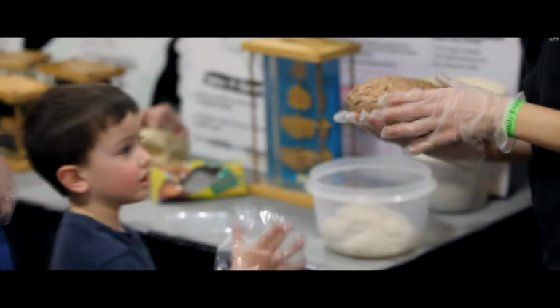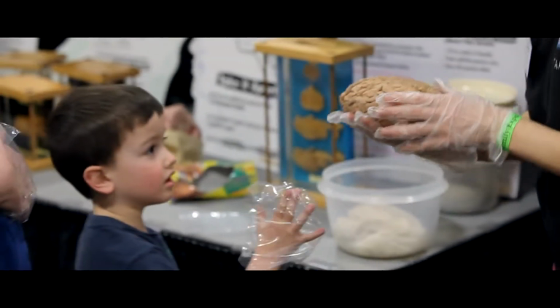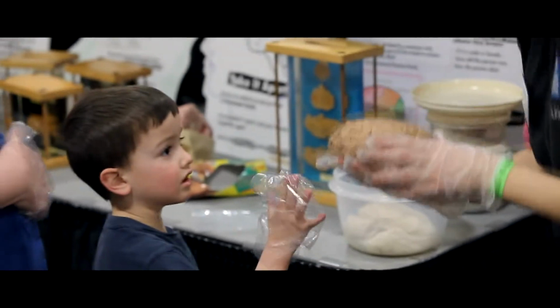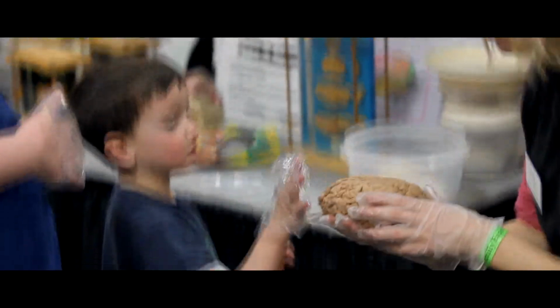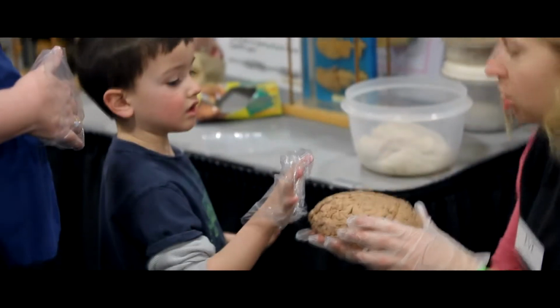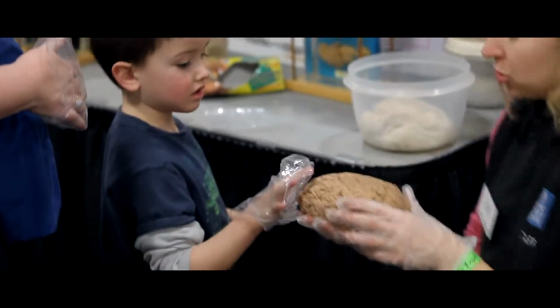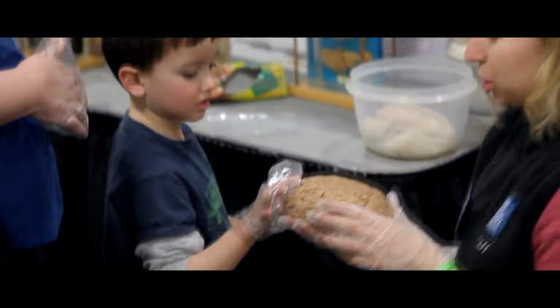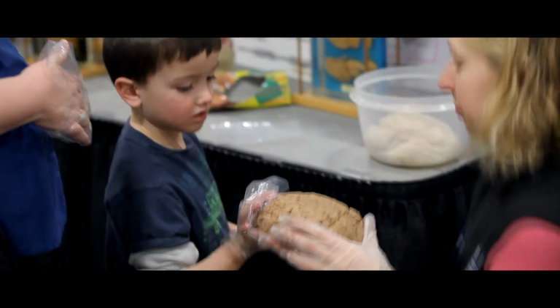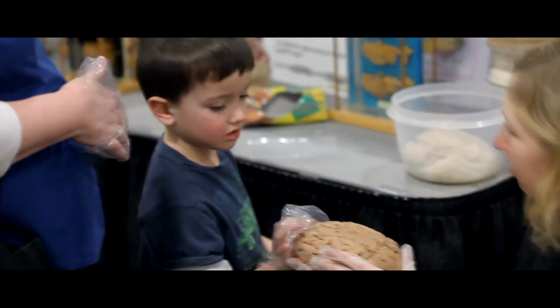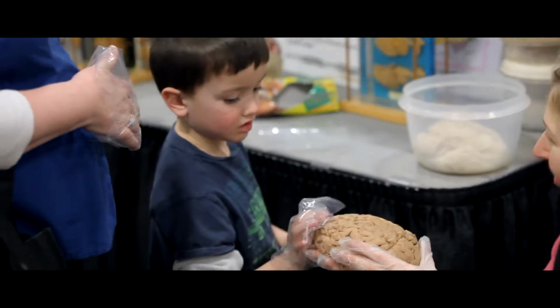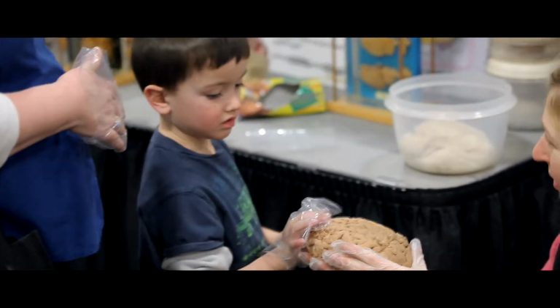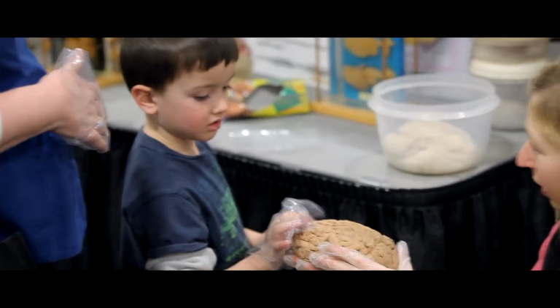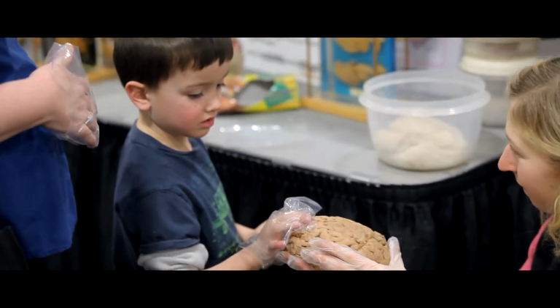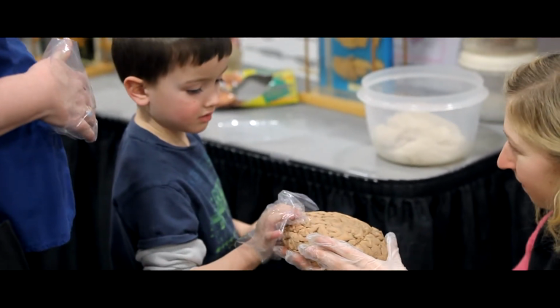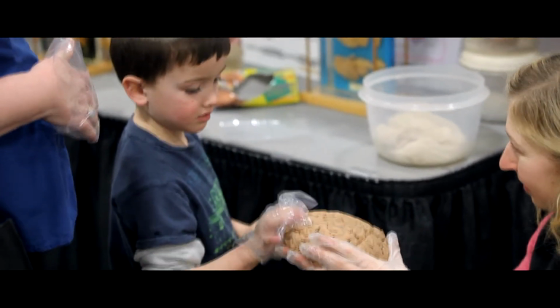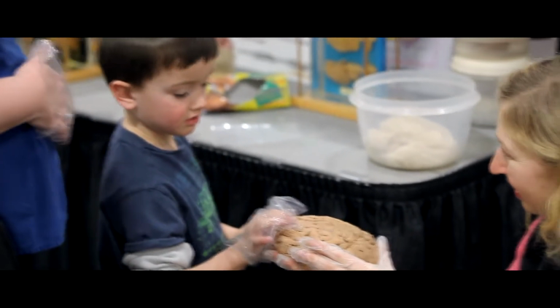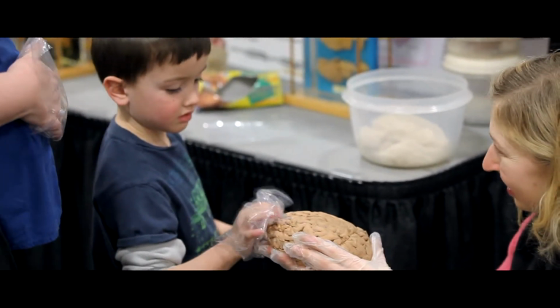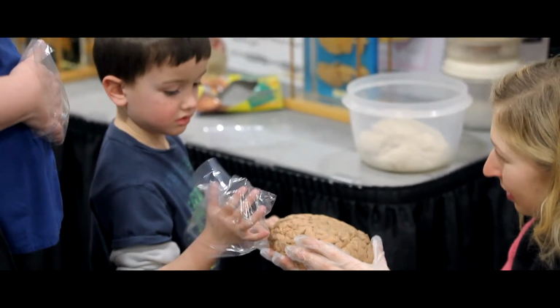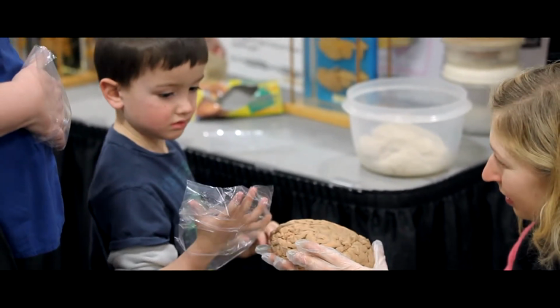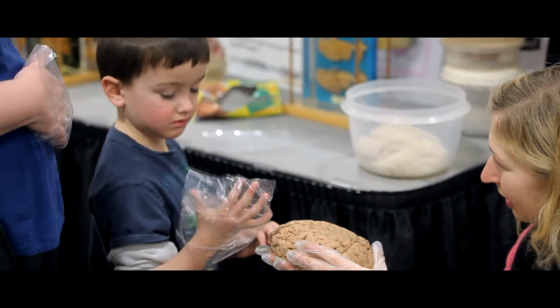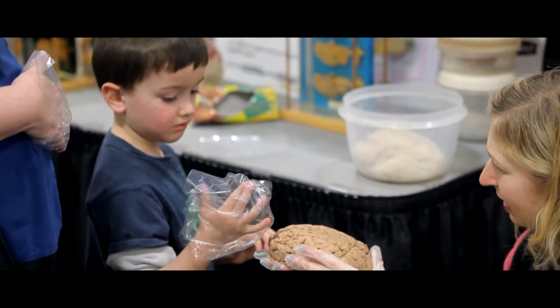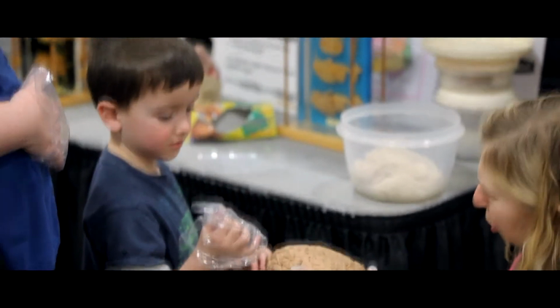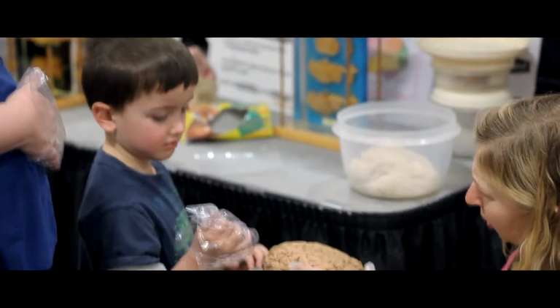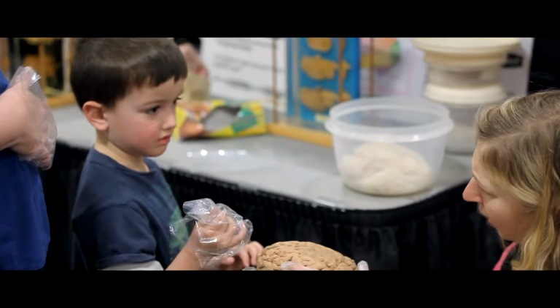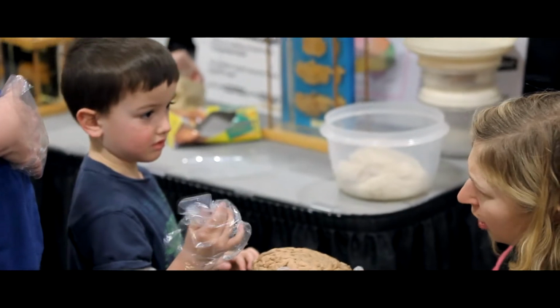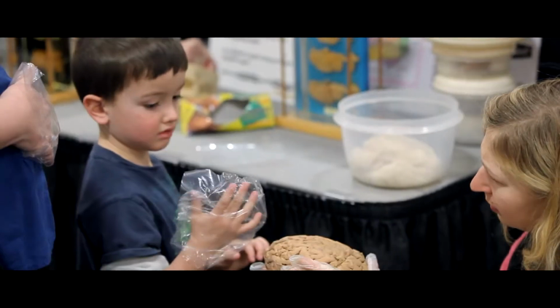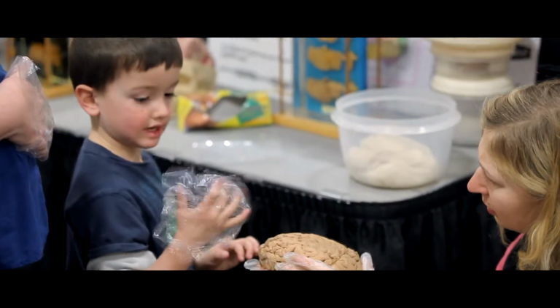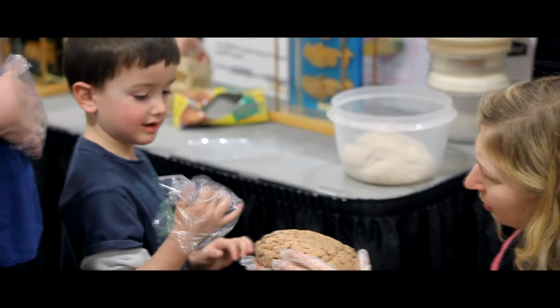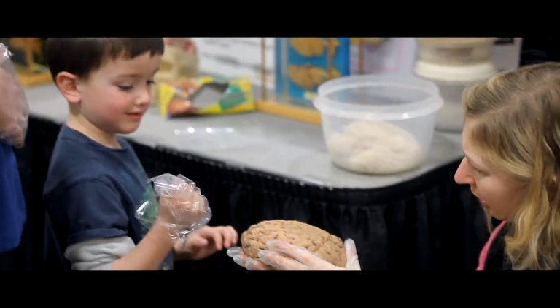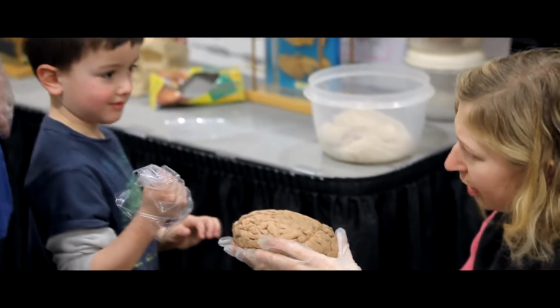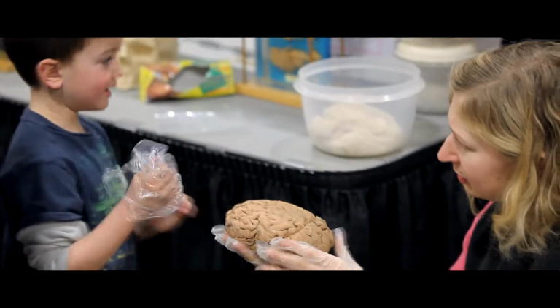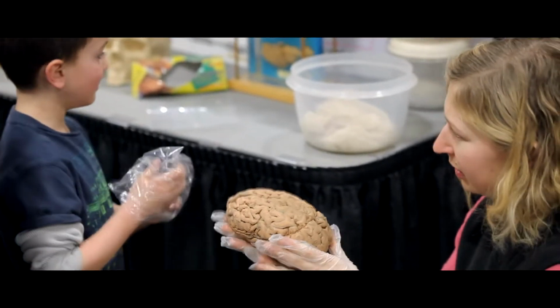So I'm going to tell you a little bit about it. You can go ahead and try touching it. What does that feel like? Is it smushy or is it kind of hard? Kind of hard?